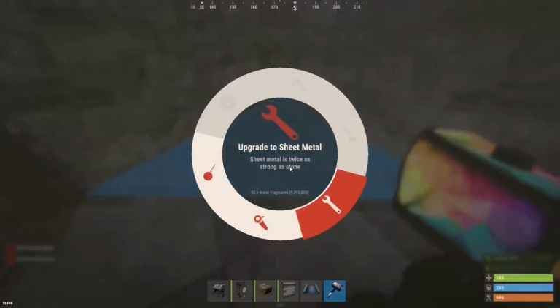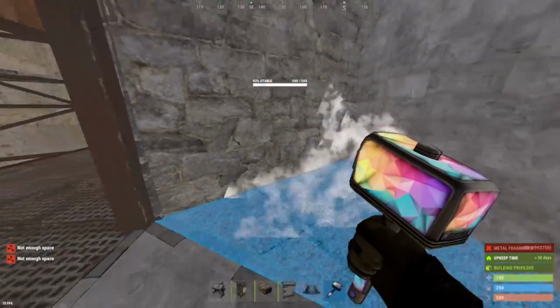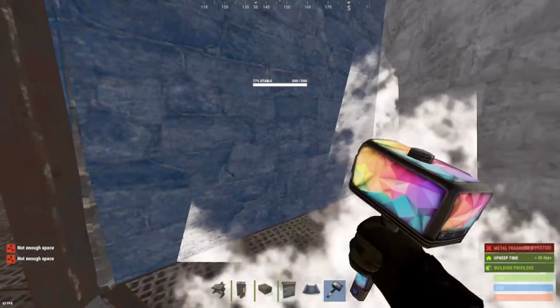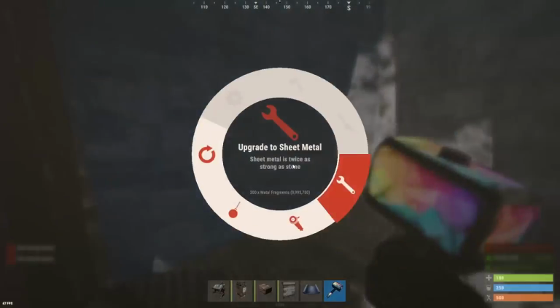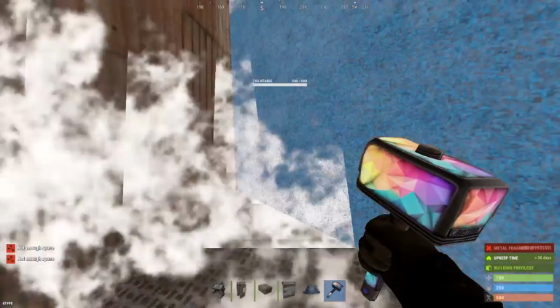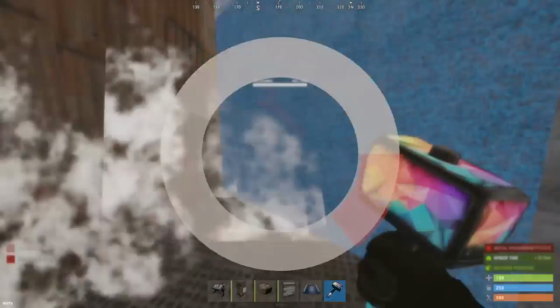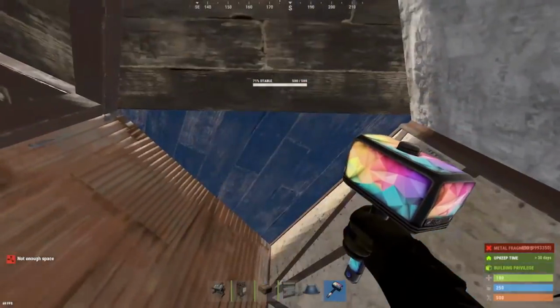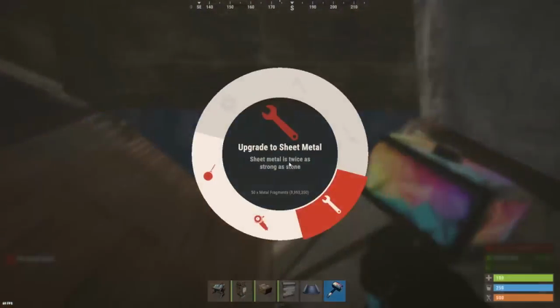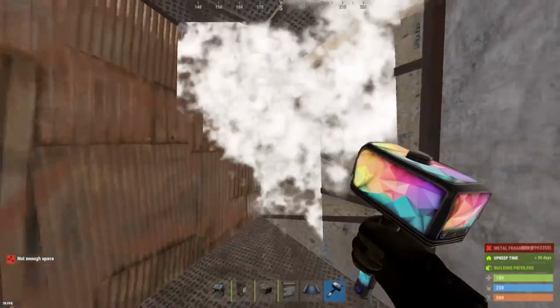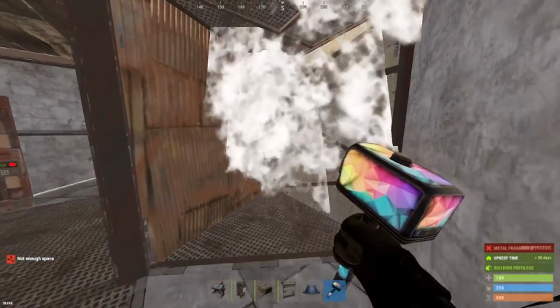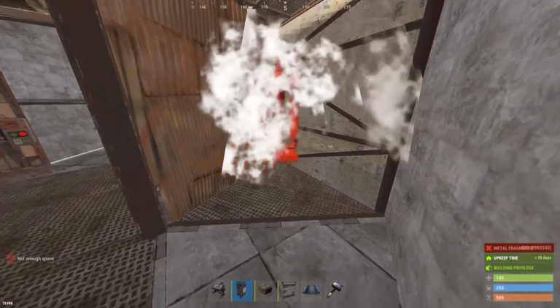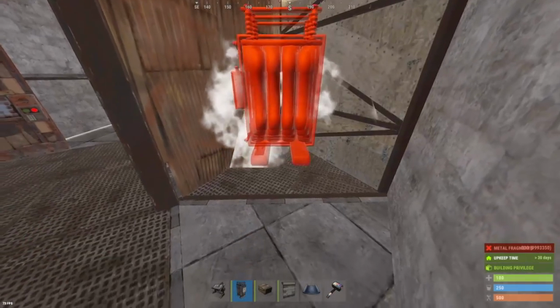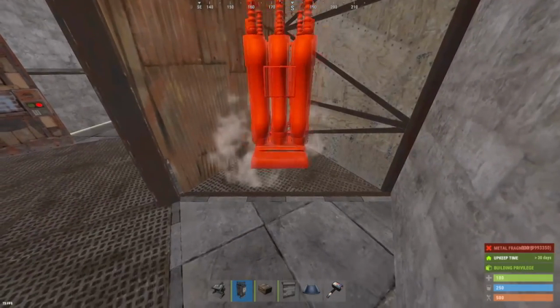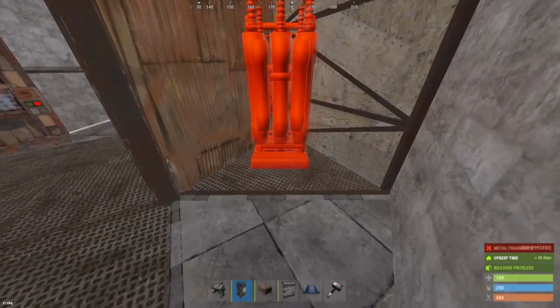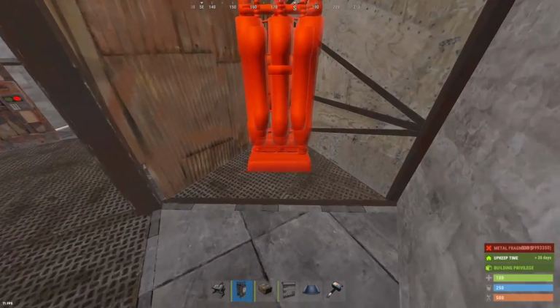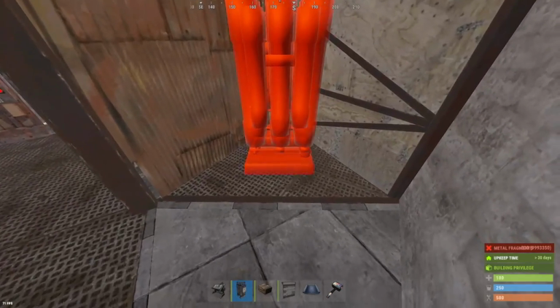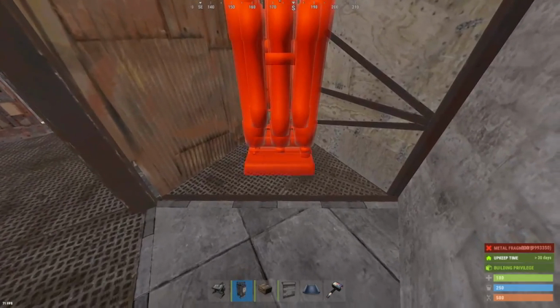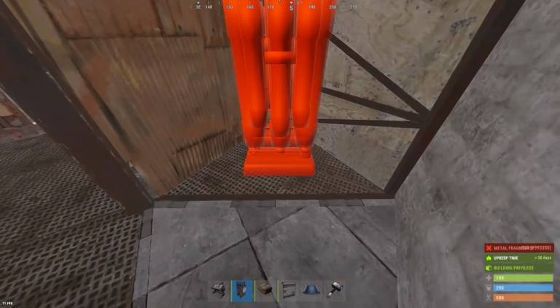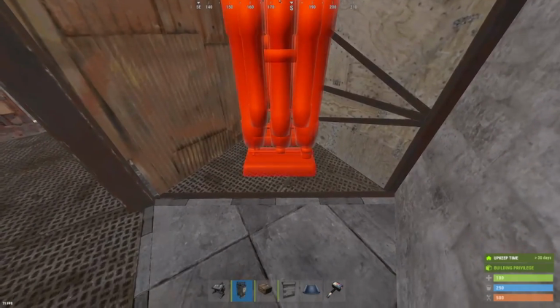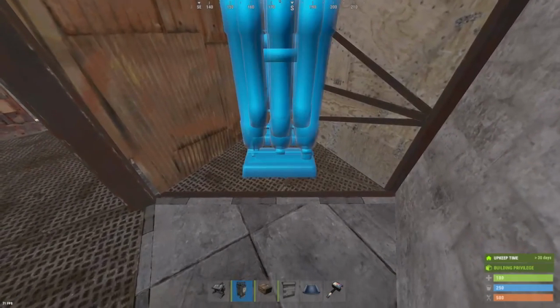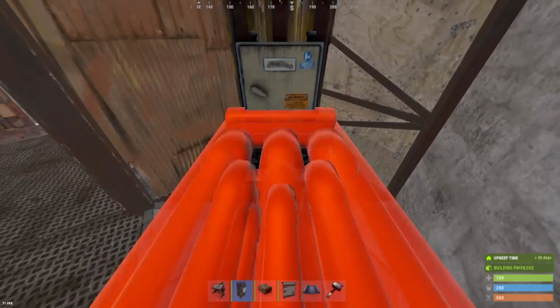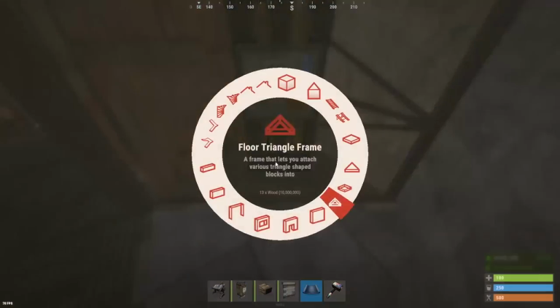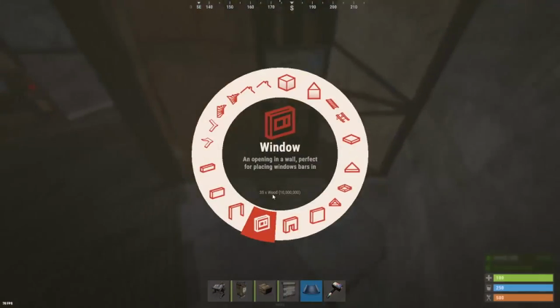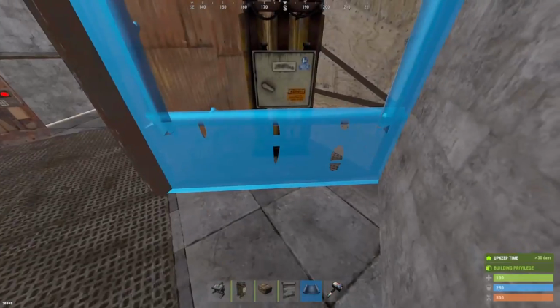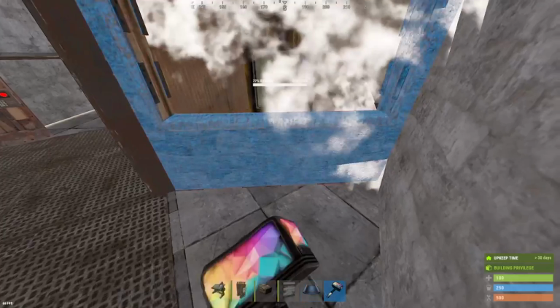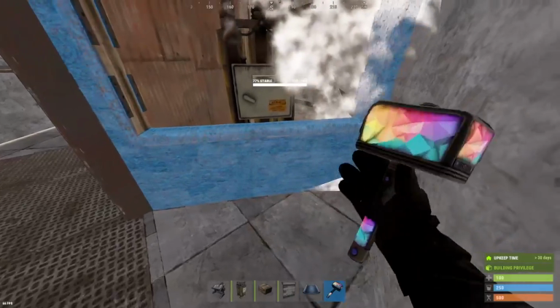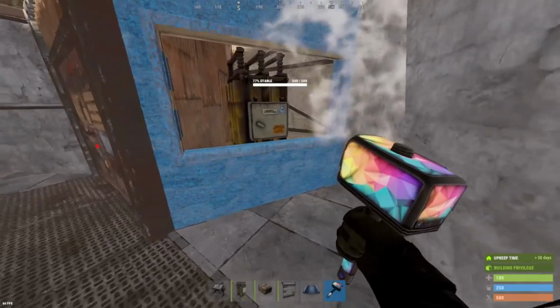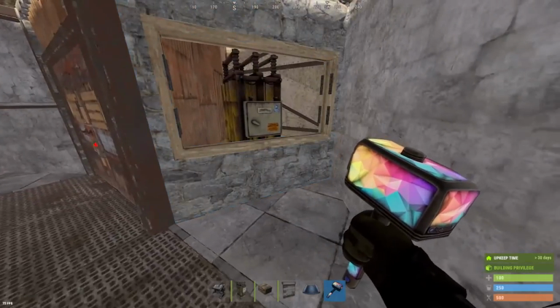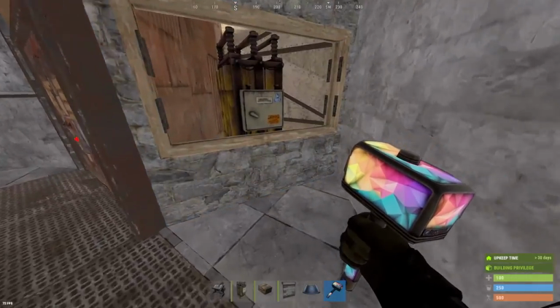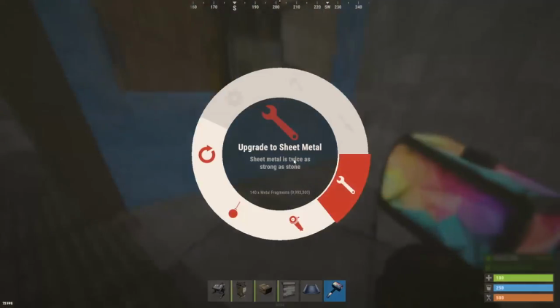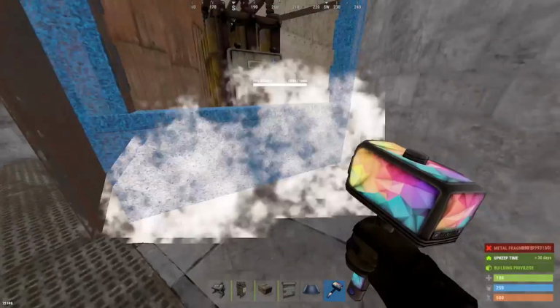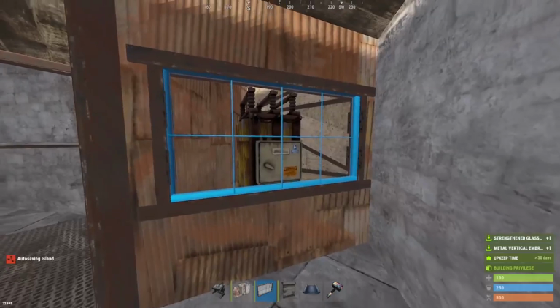If you do get that battery, upgrade this room to sheet metal right away. If you're placing auto turrets down, otherwise just leave it stone. And we will be putting windows on here later on.